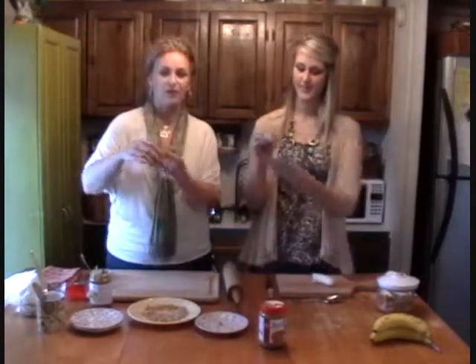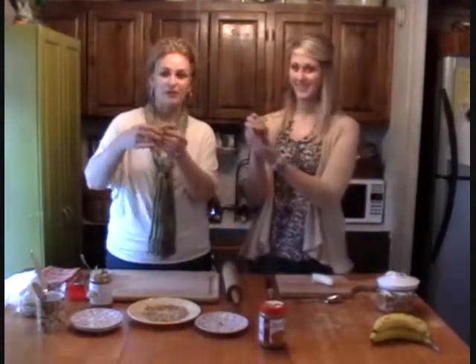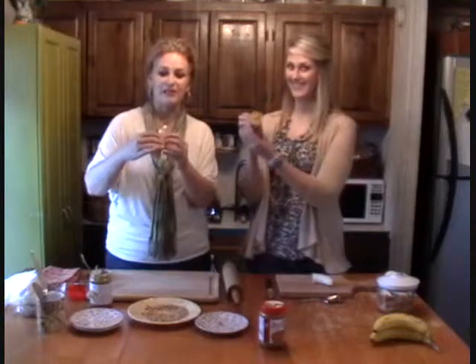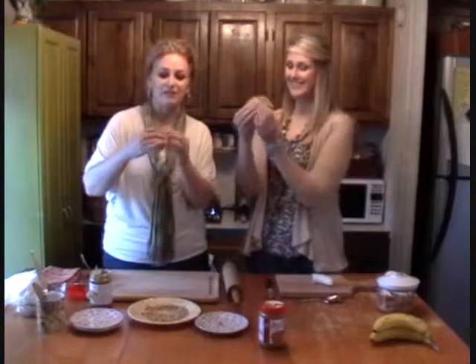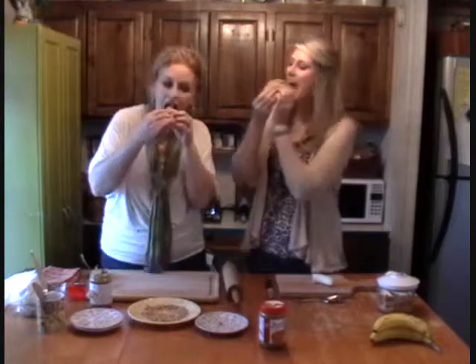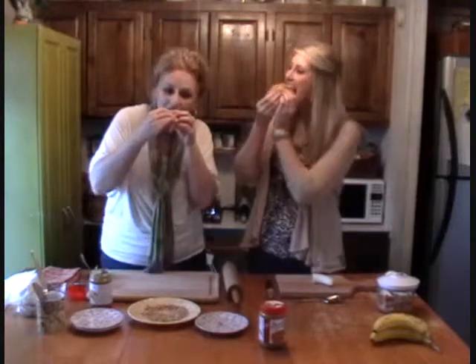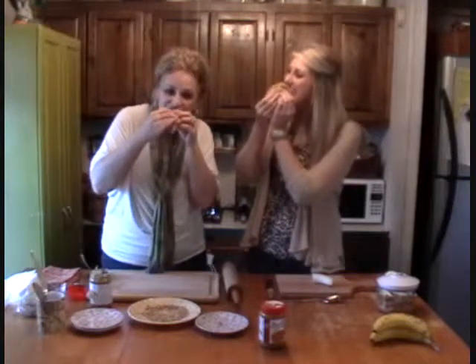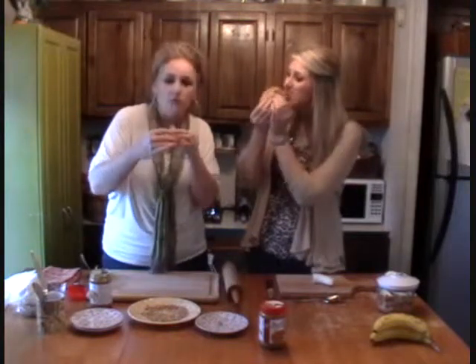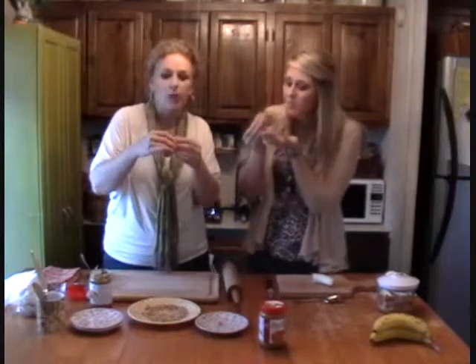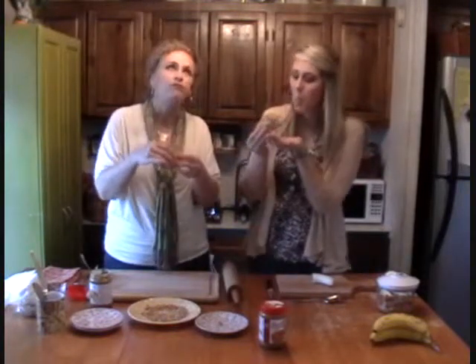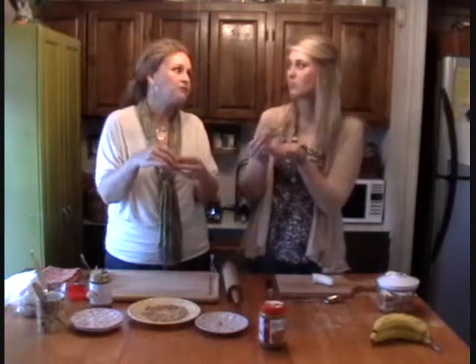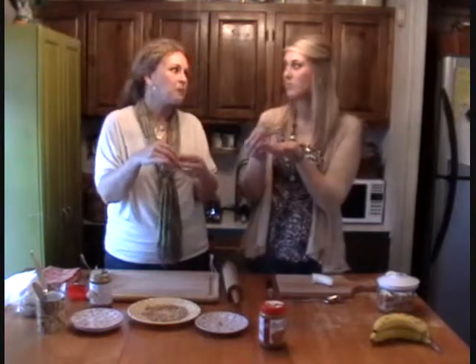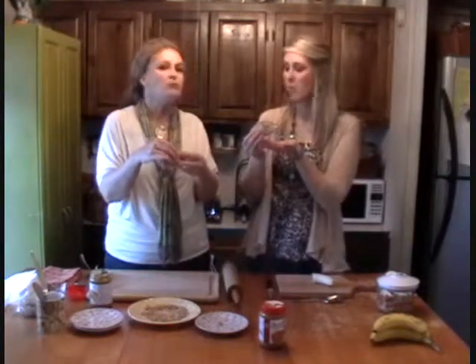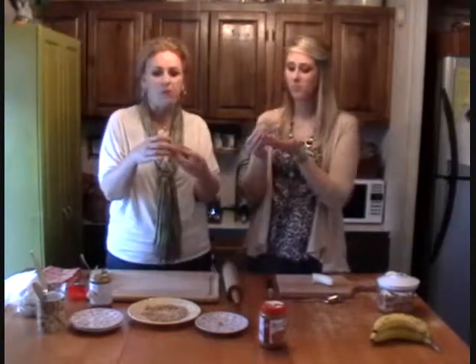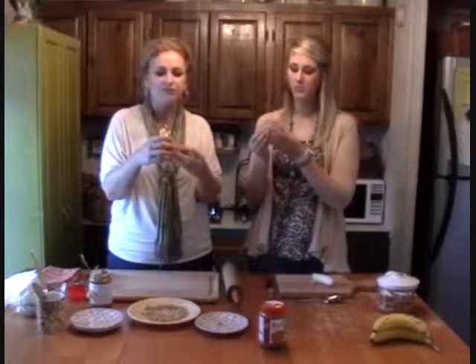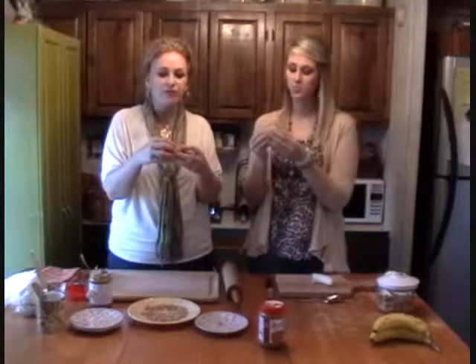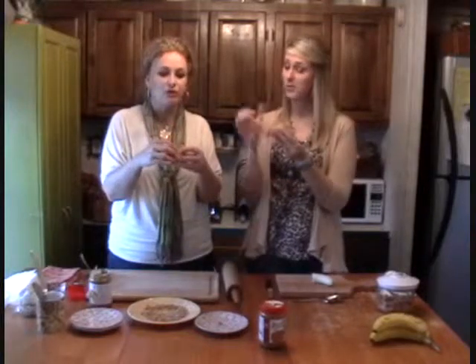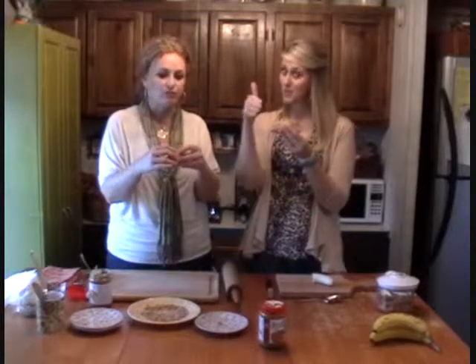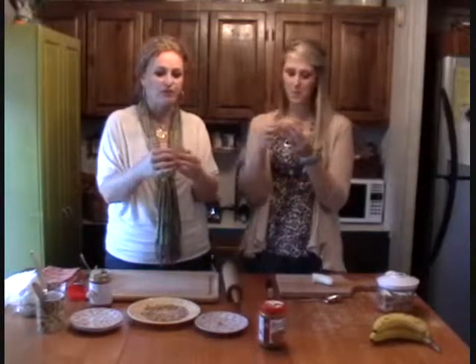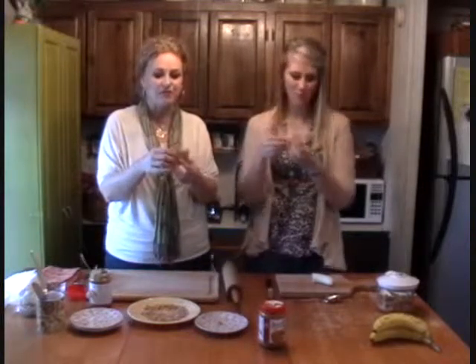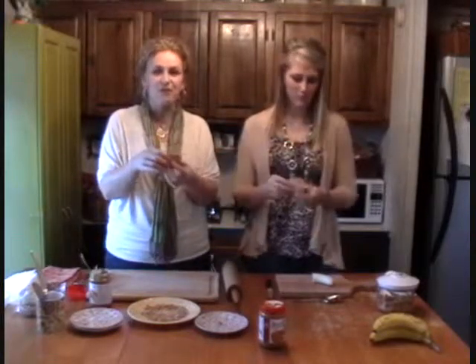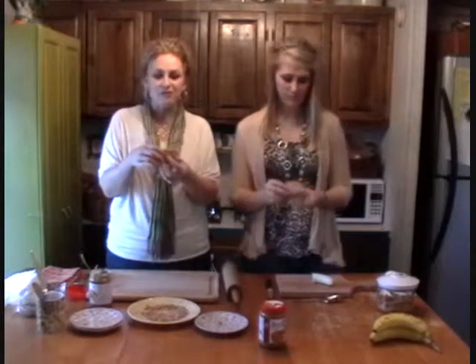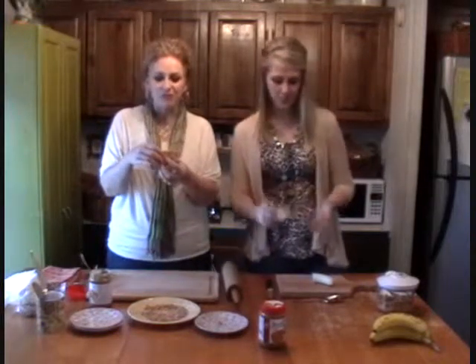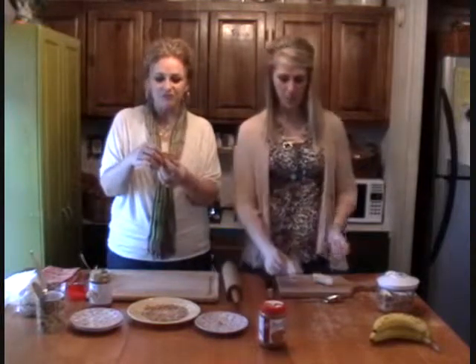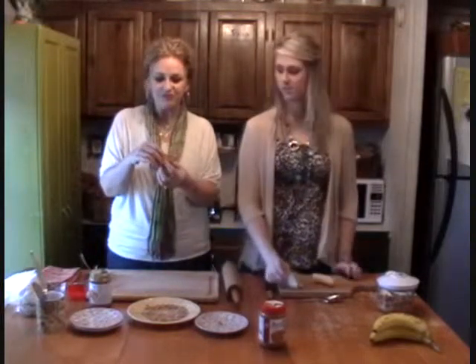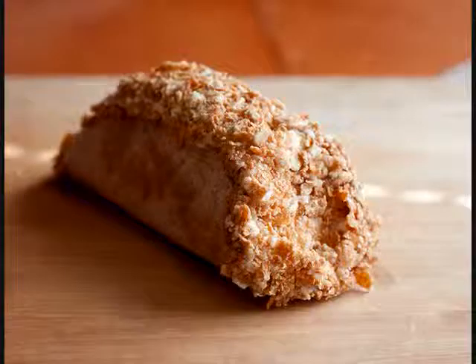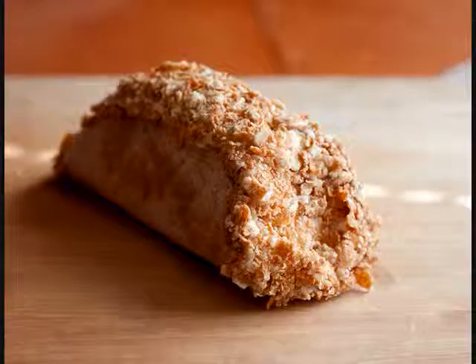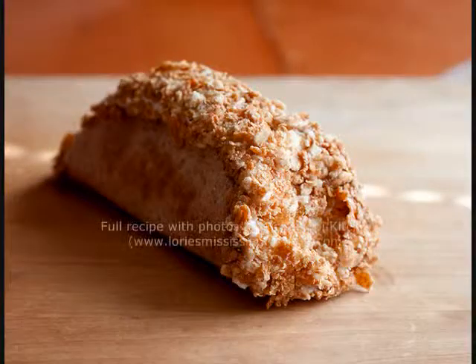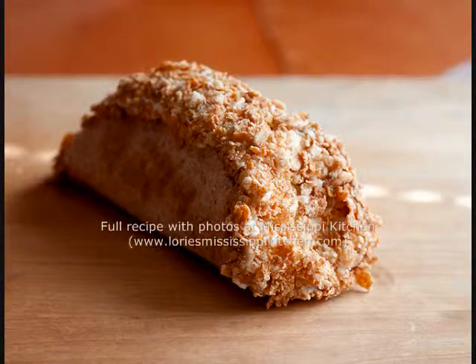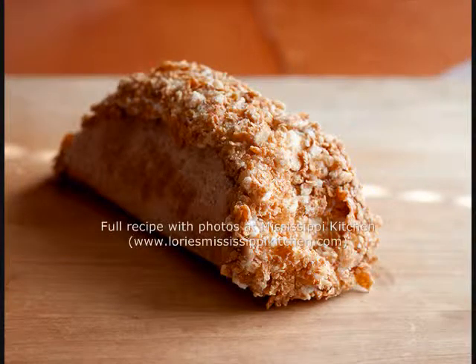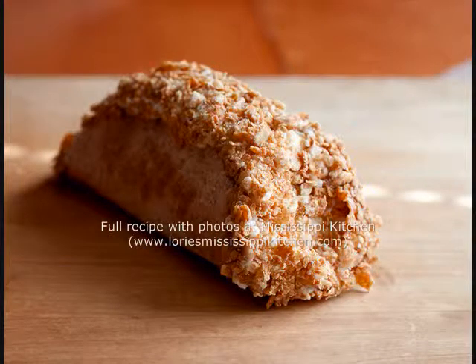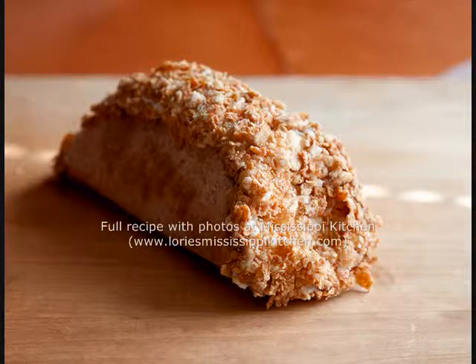We hope you try this recipe. Mmm, it's good. It's very good.